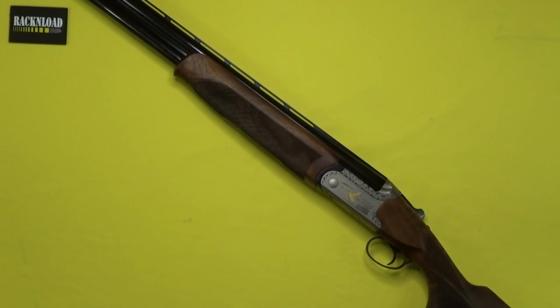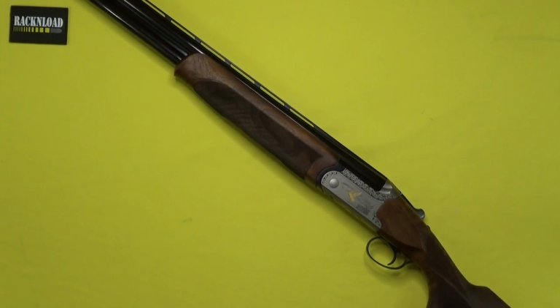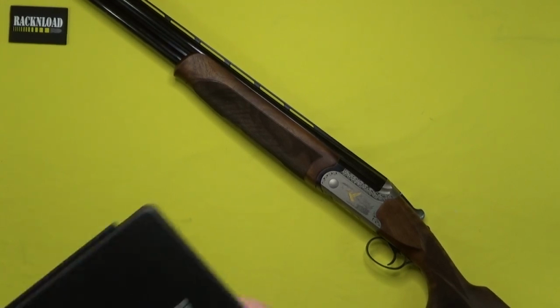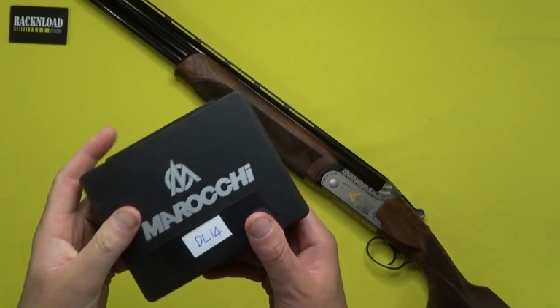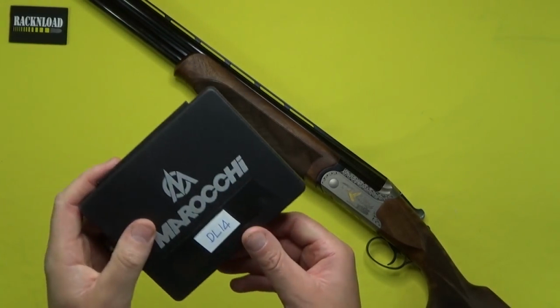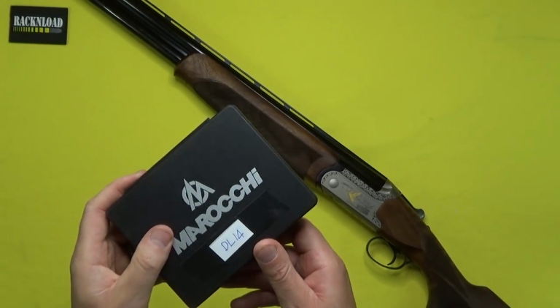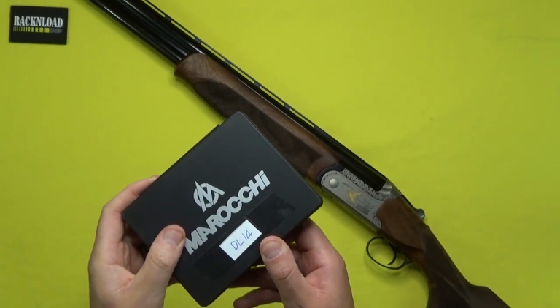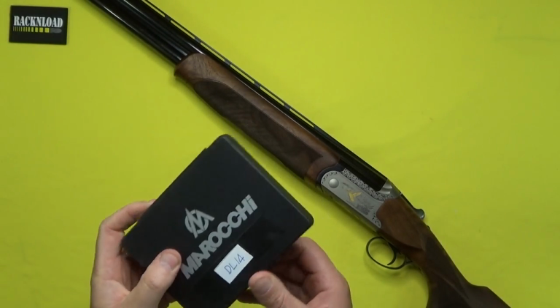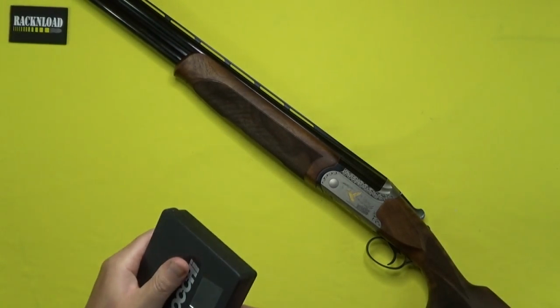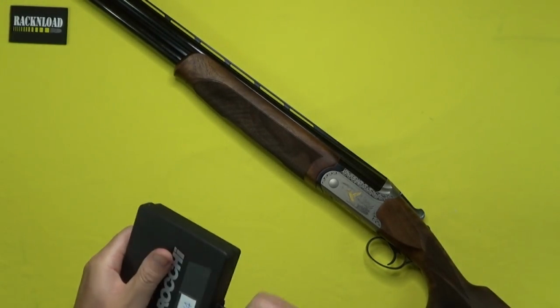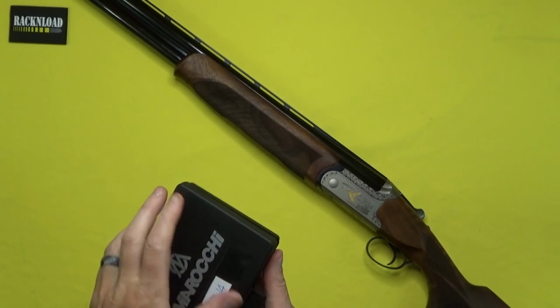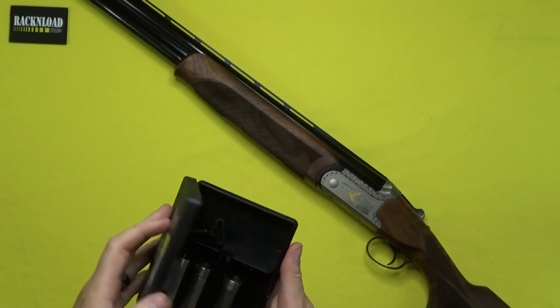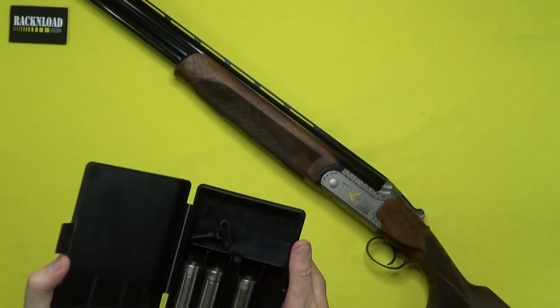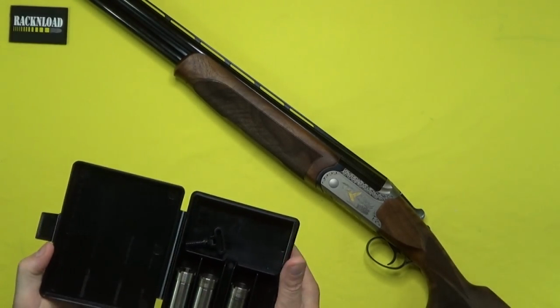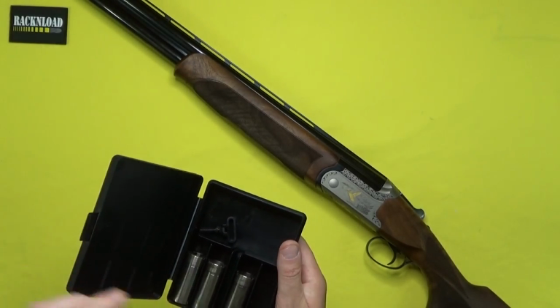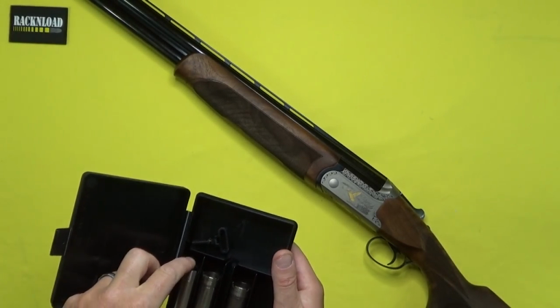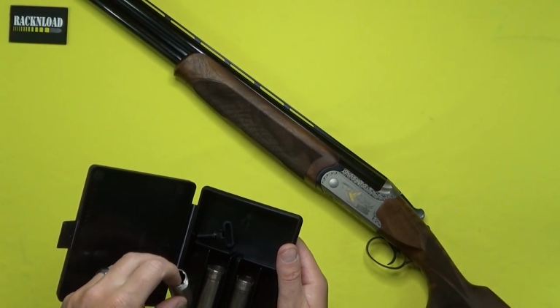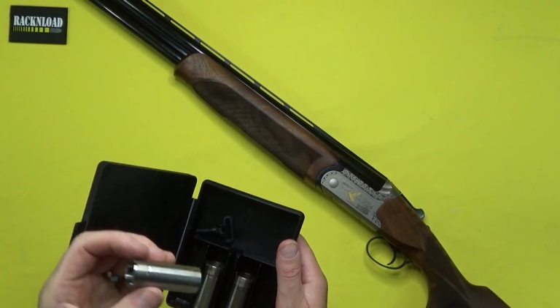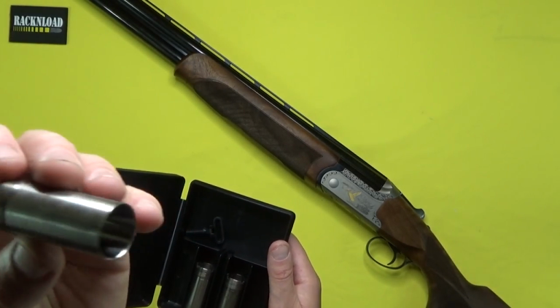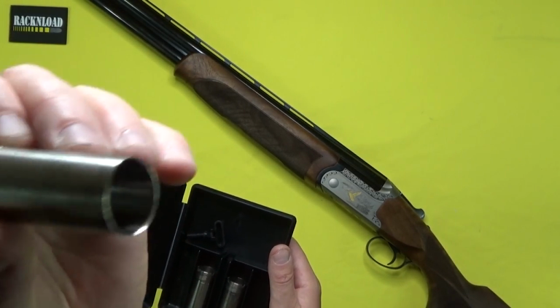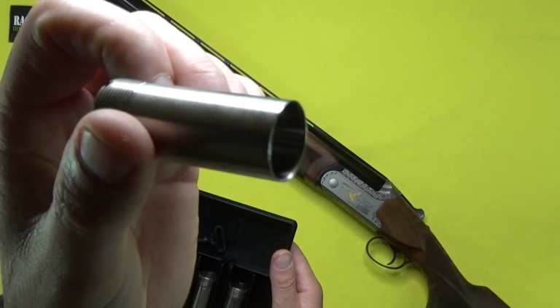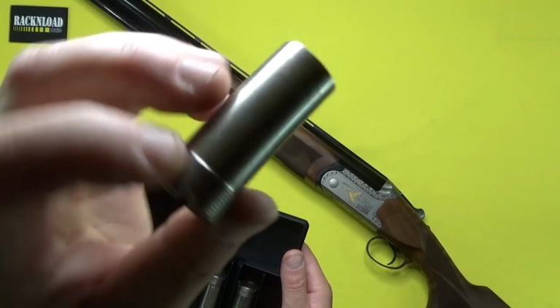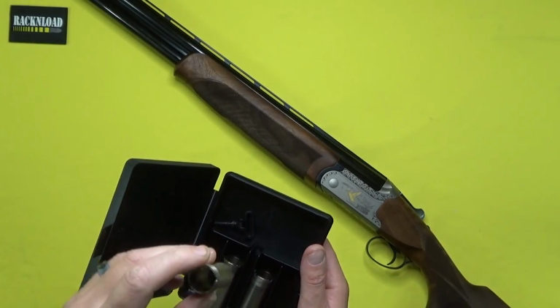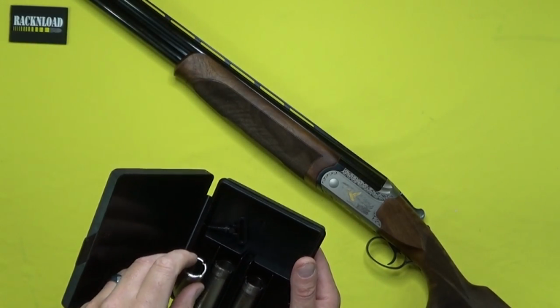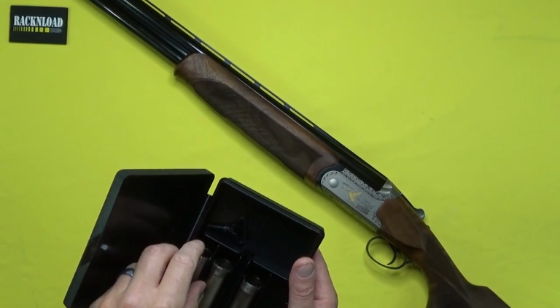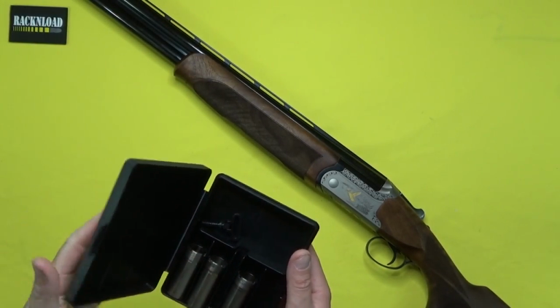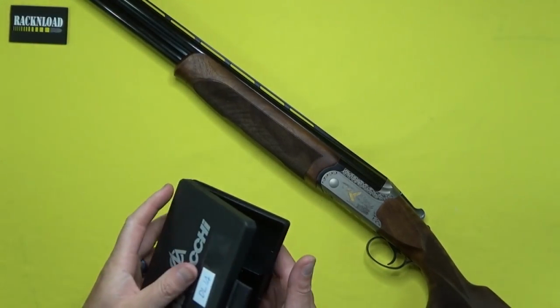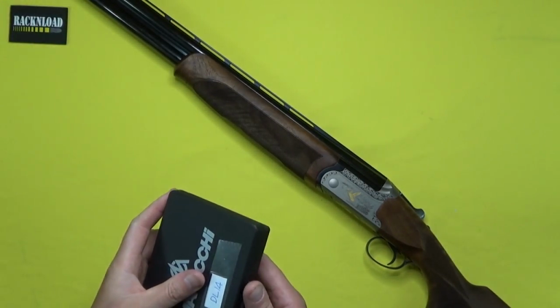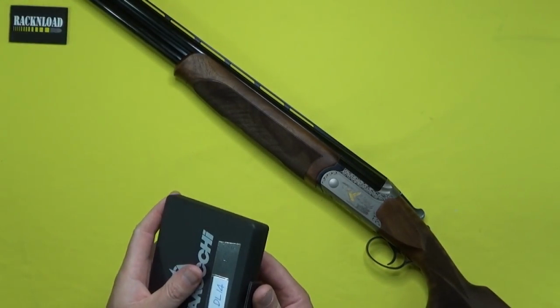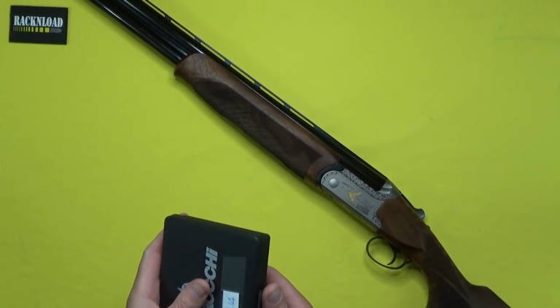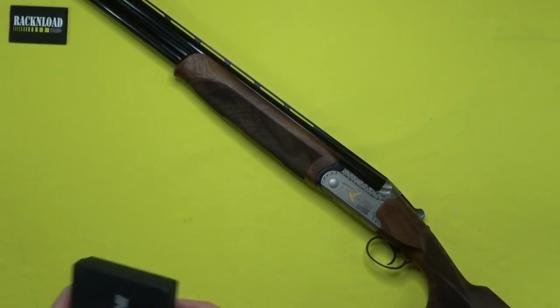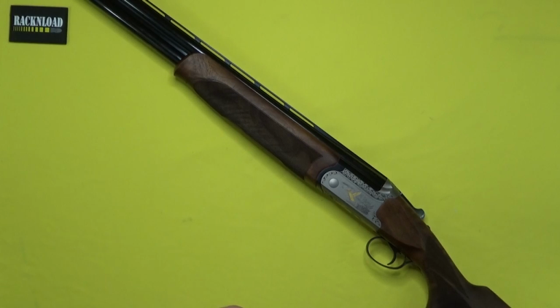For chokes, you get a little choke box like this, and then you've got your chokes. Standard choke heel fit — I don't really need to show you one of those.